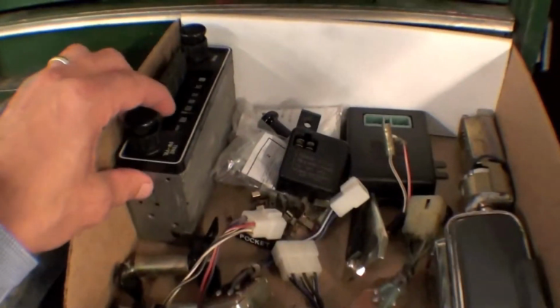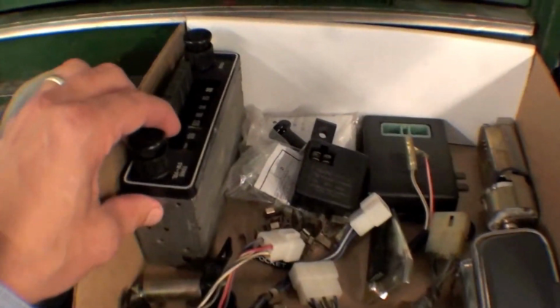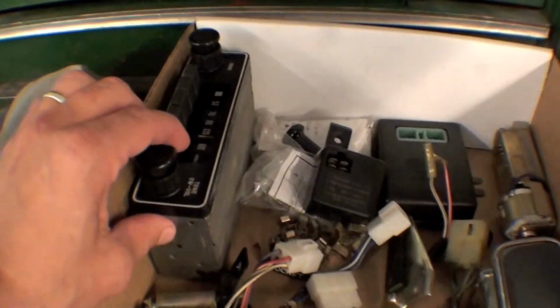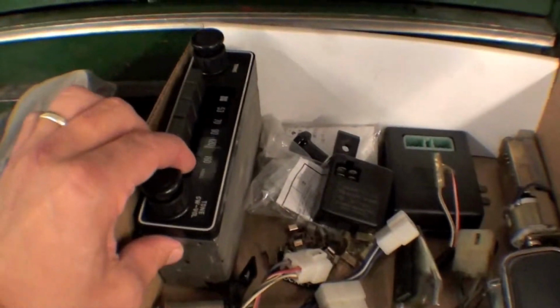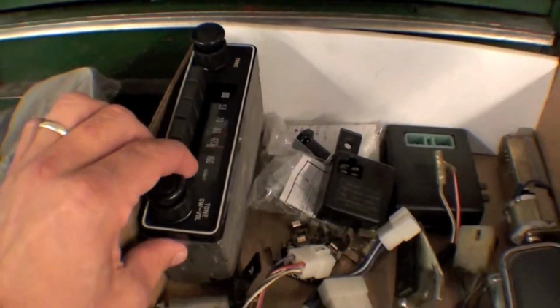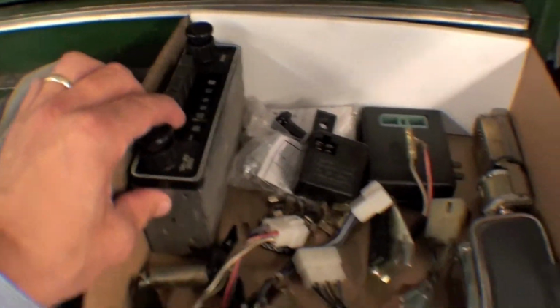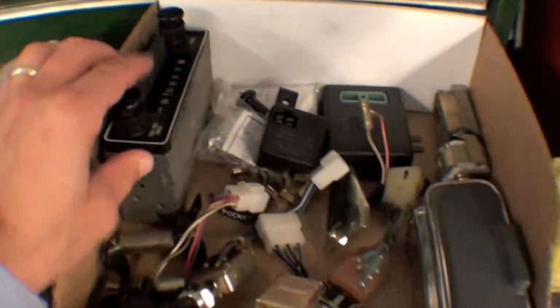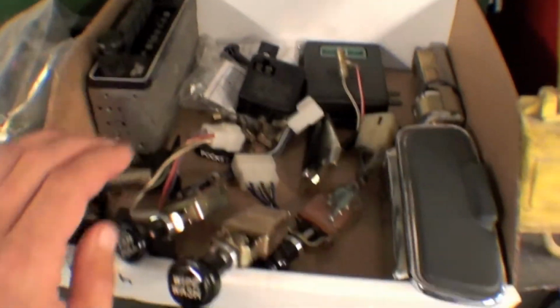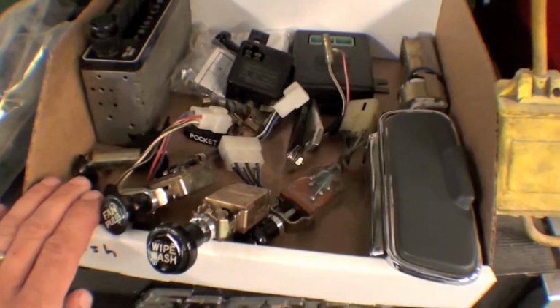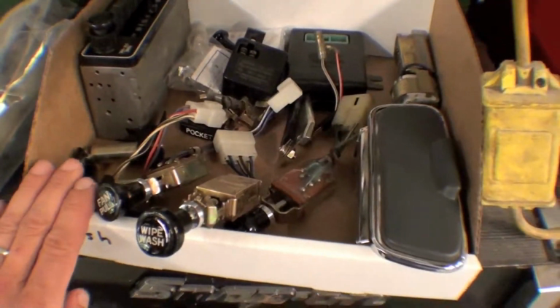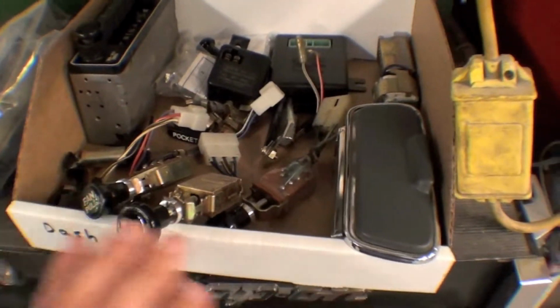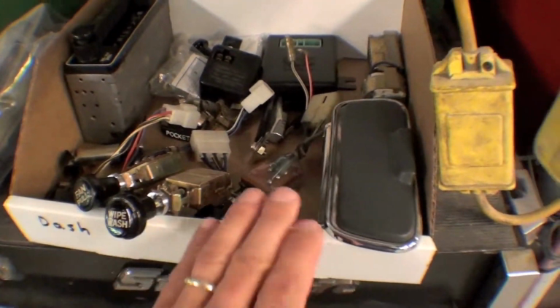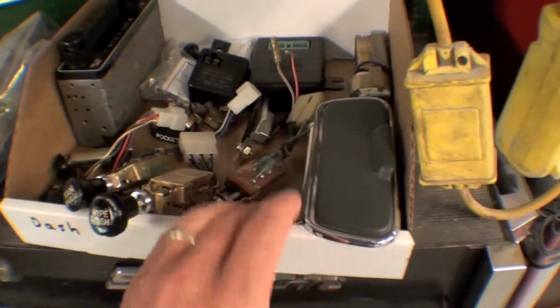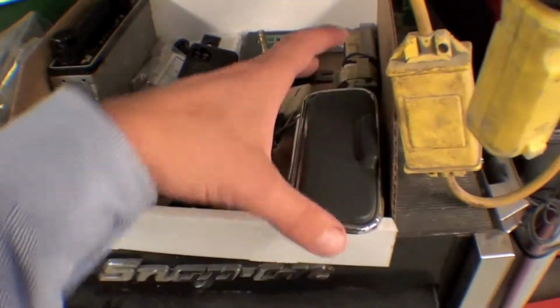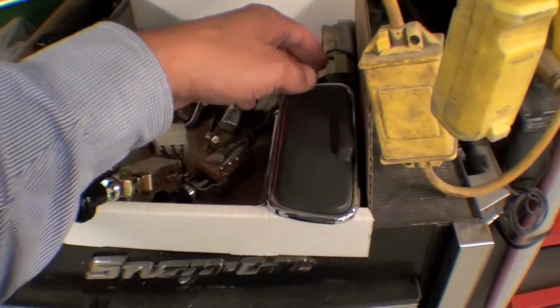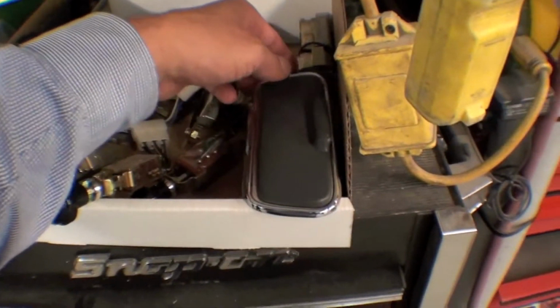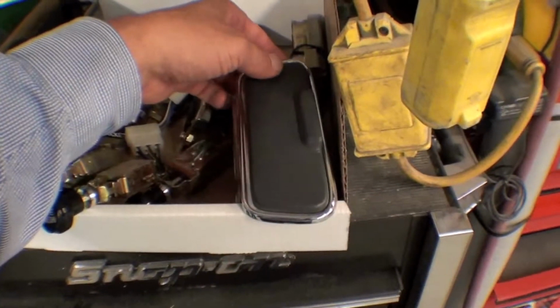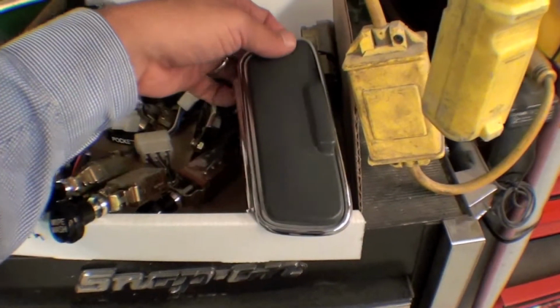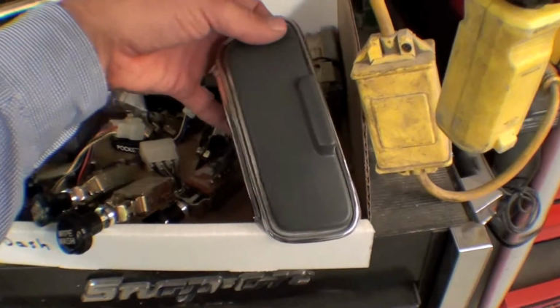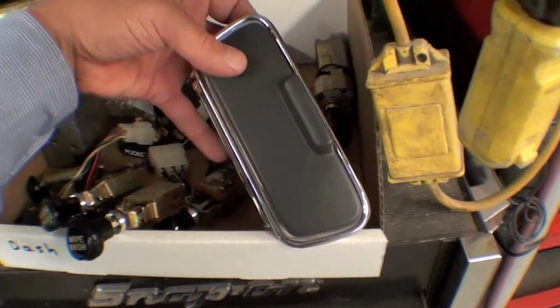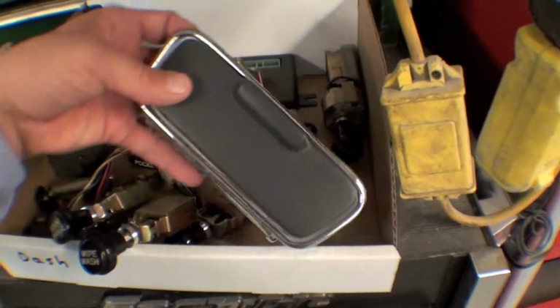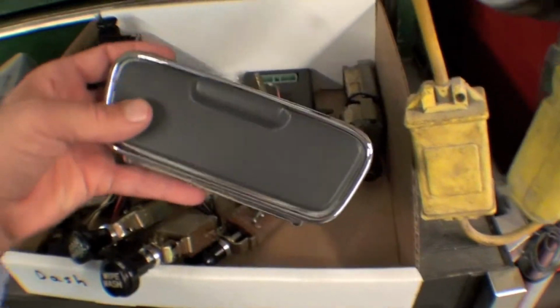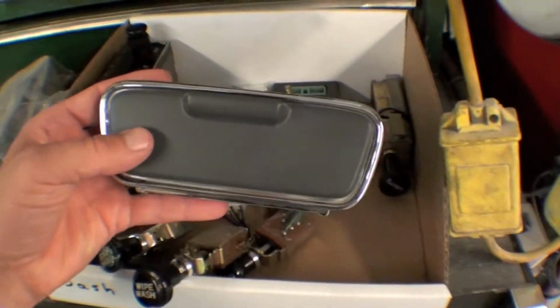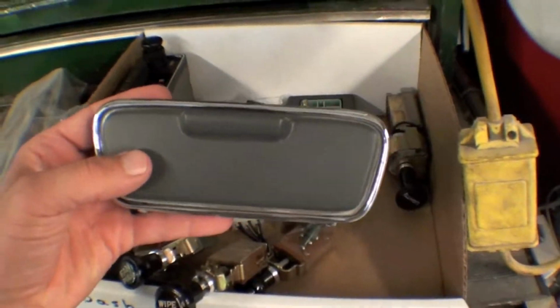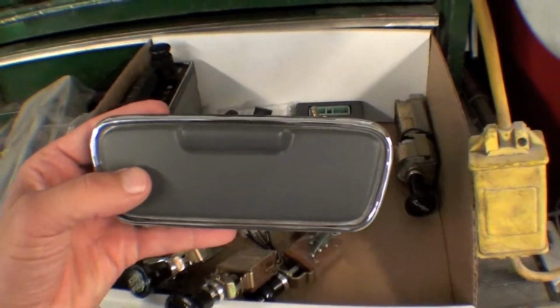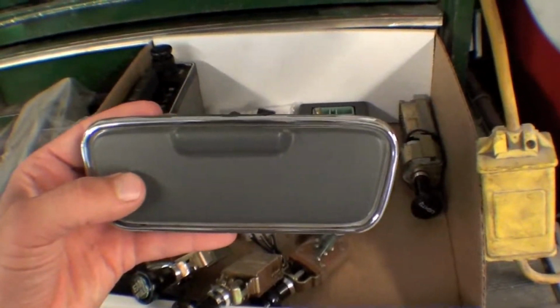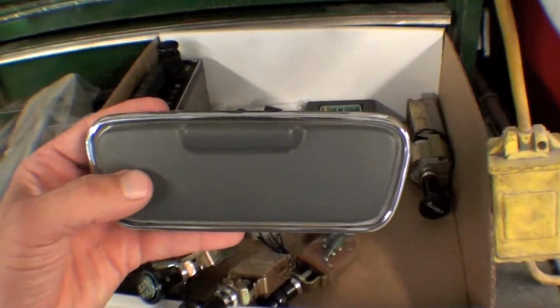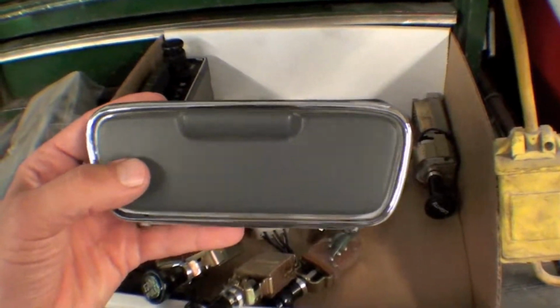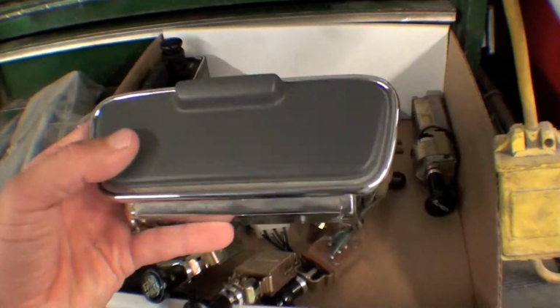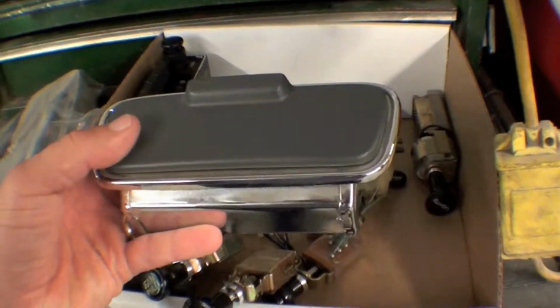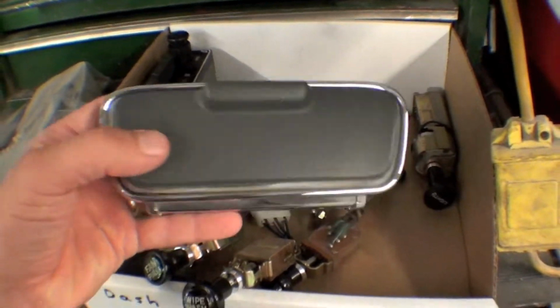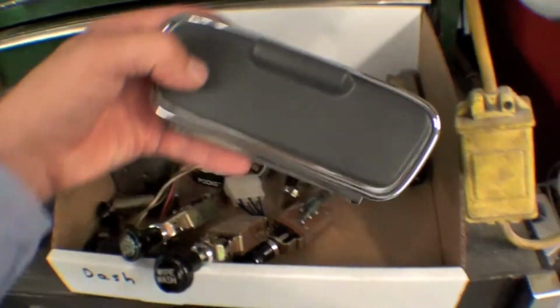This radio would be another one. So all these things have been restored and then placed here in a bin, and now we'll take them out and put them right back into the truck.